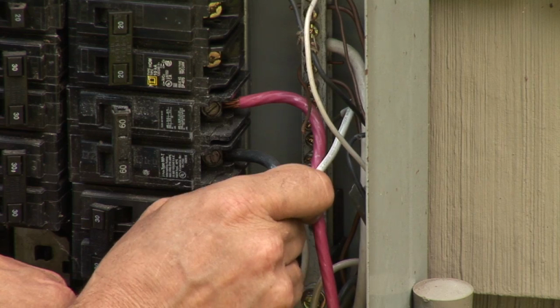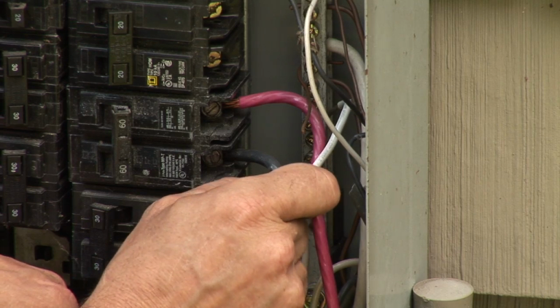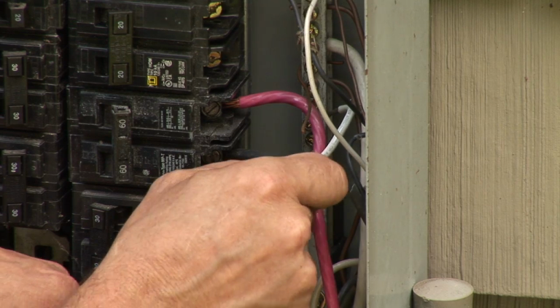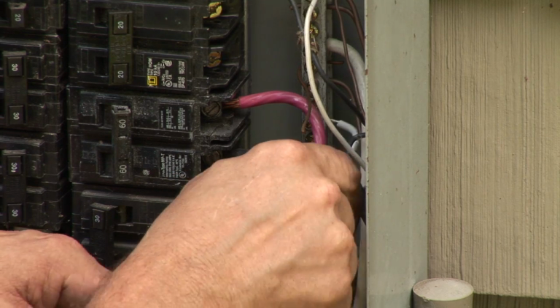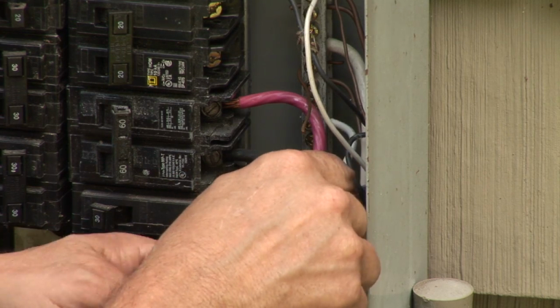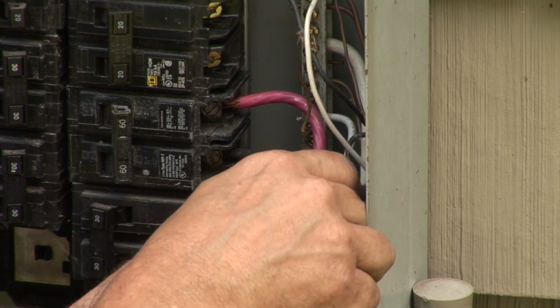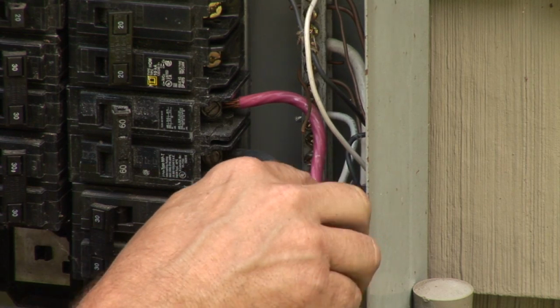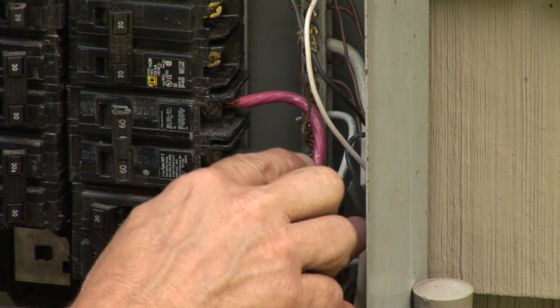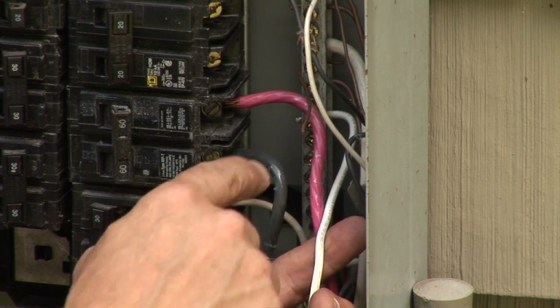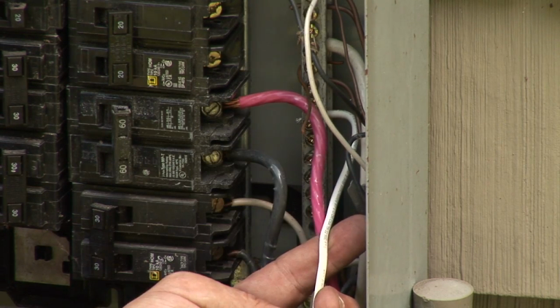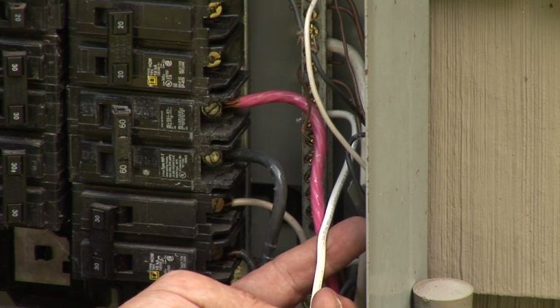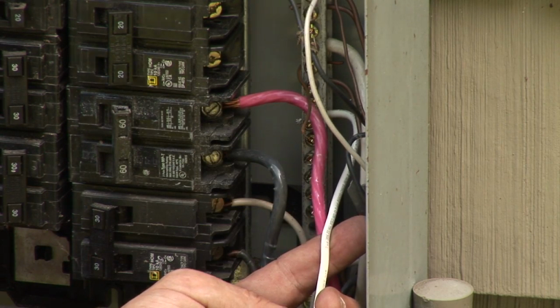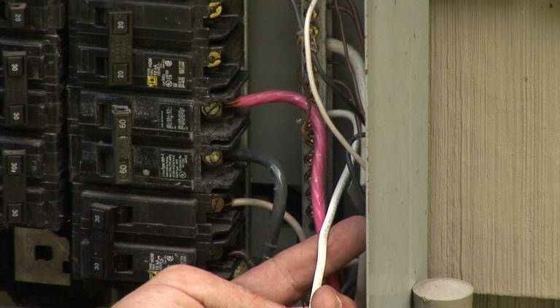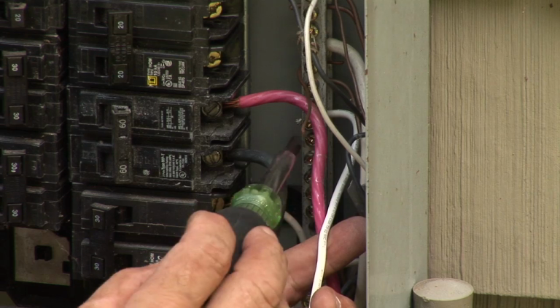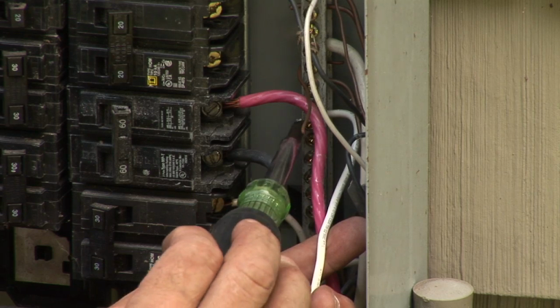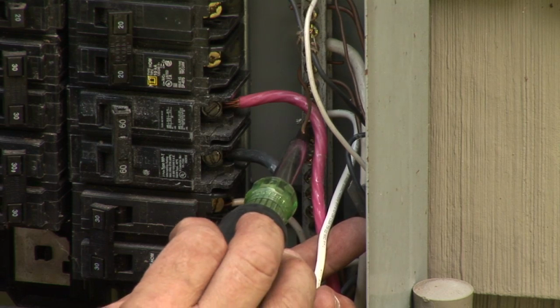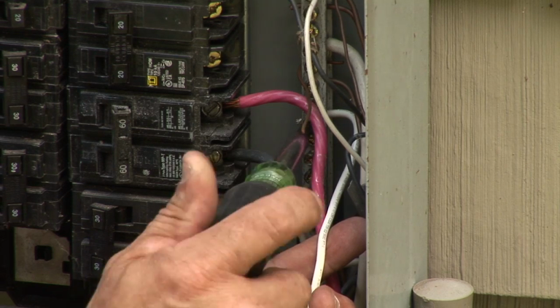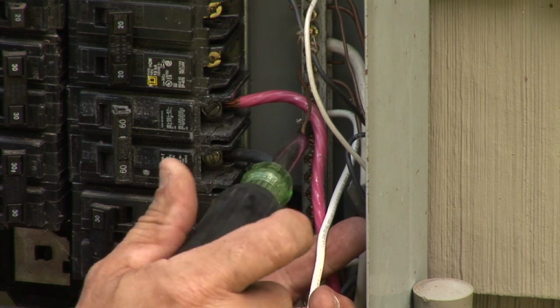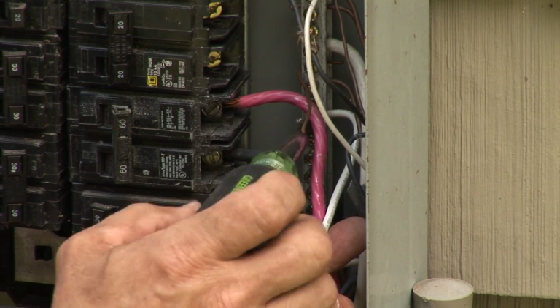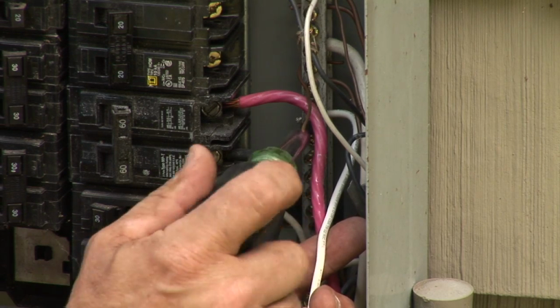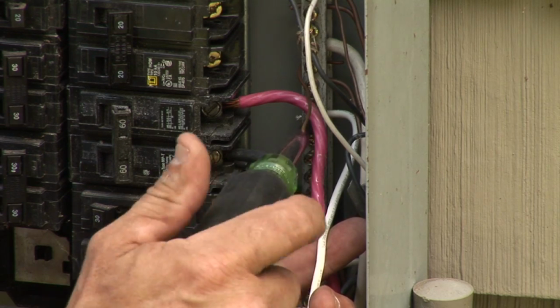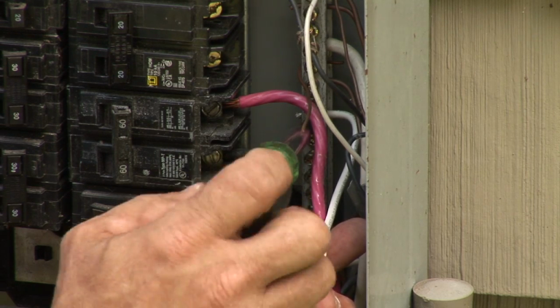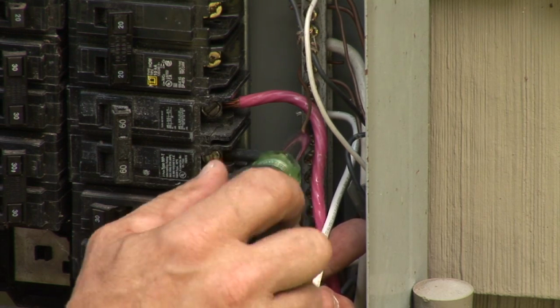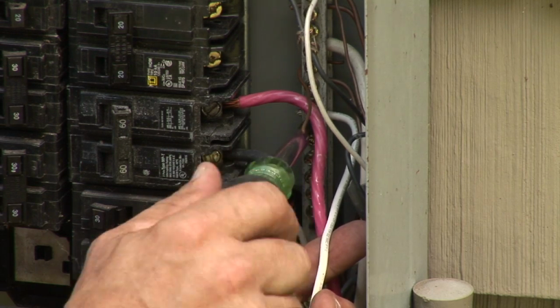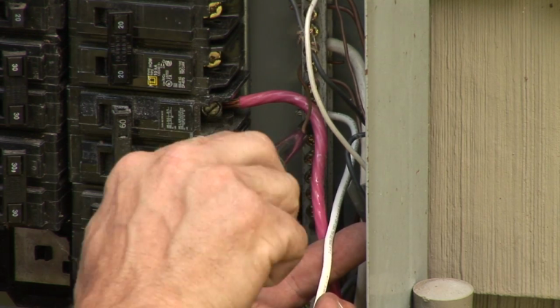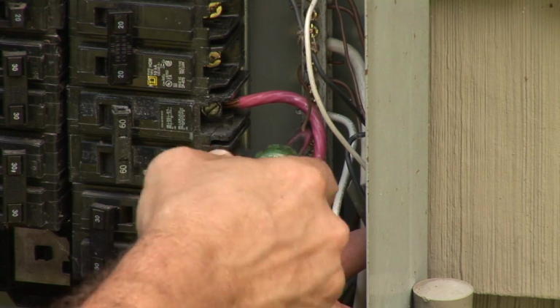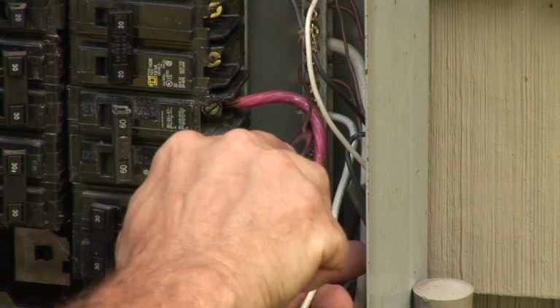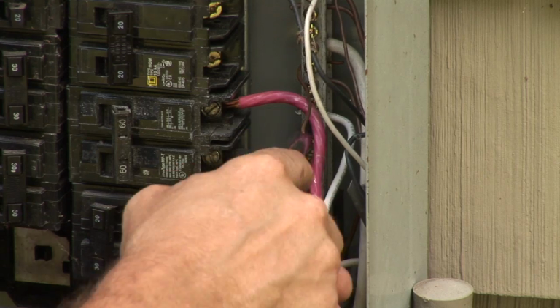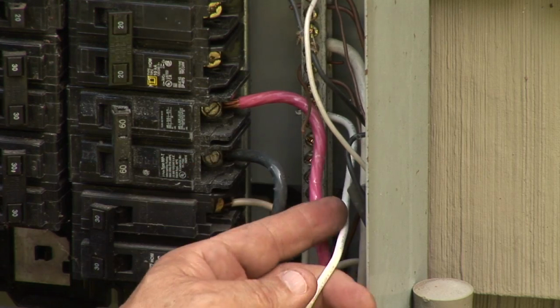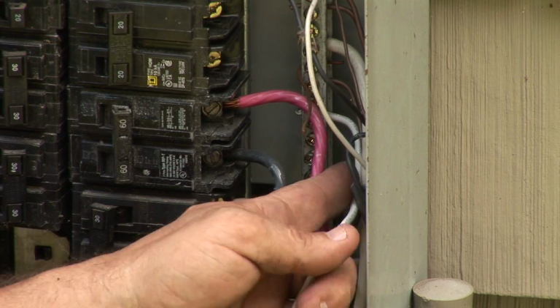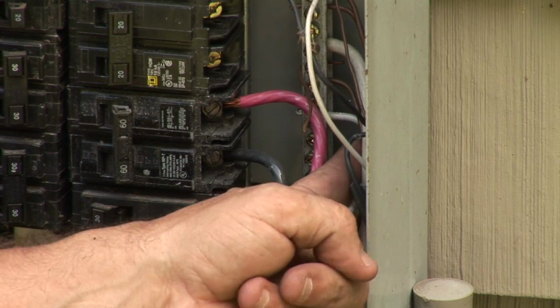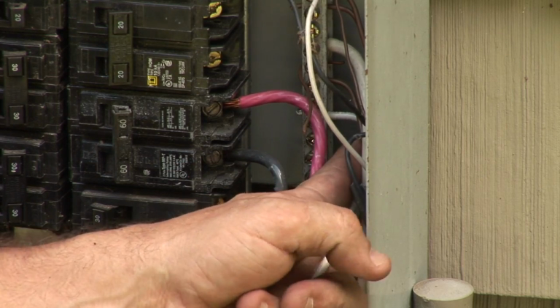As you can see, it comes out the other side, so you know that it is in there good. Take your screwdriver and tighten the set screw. As usual, give it a little tug to make sure it's making a good connection.